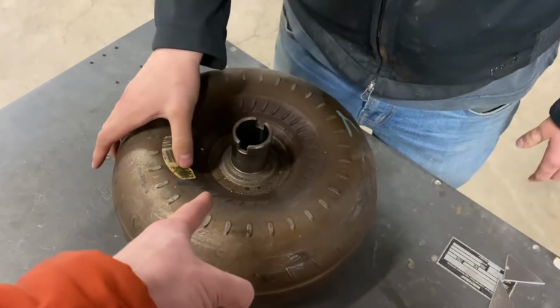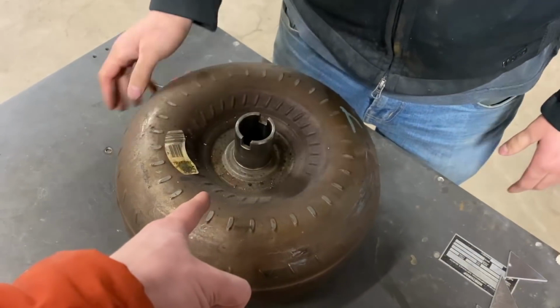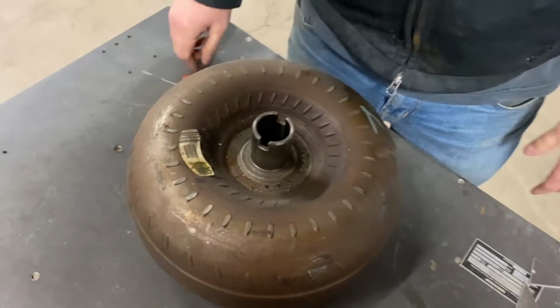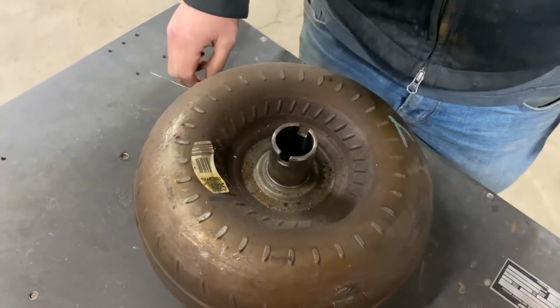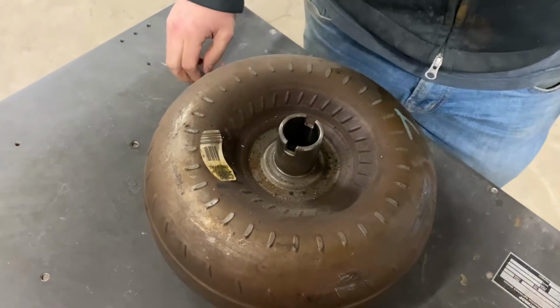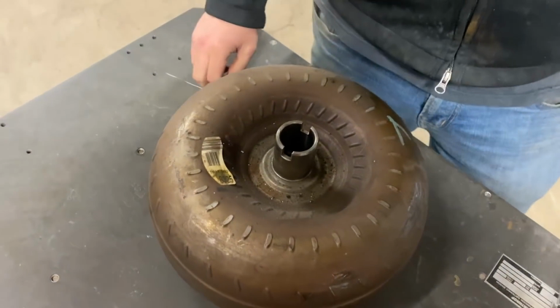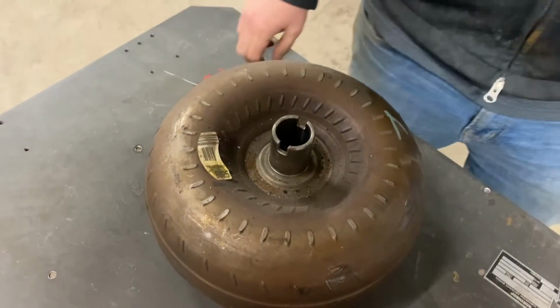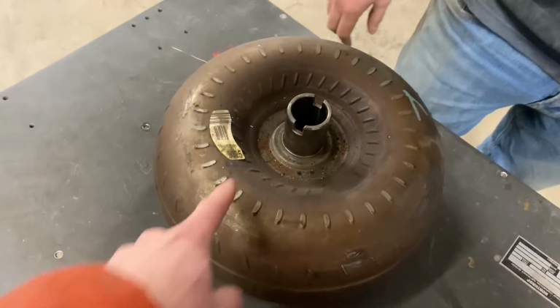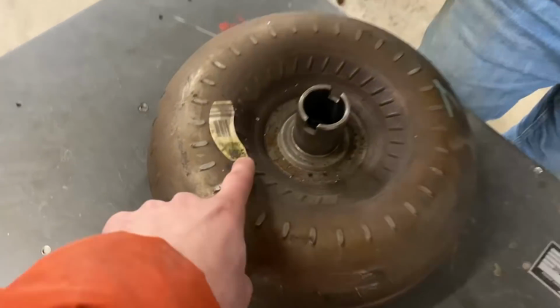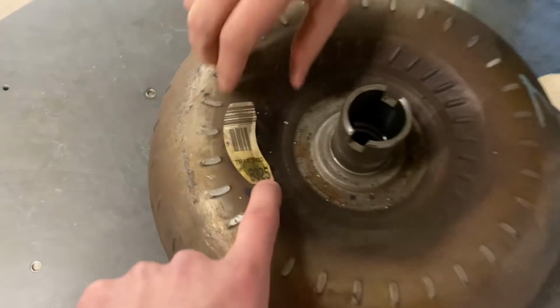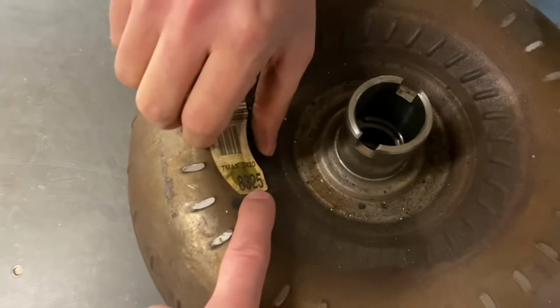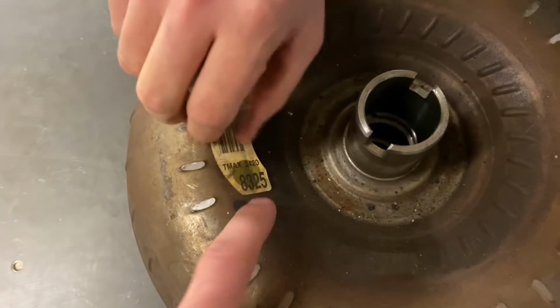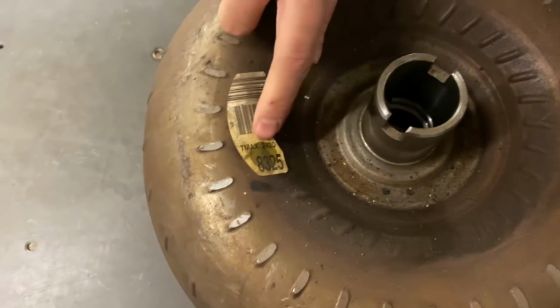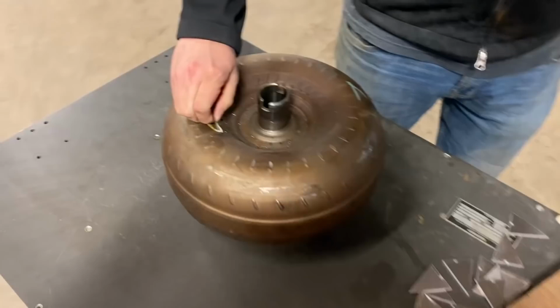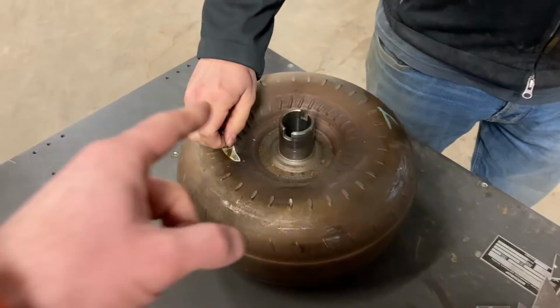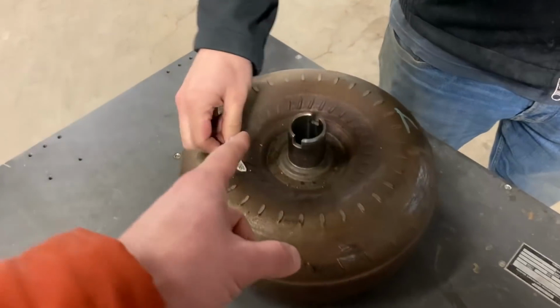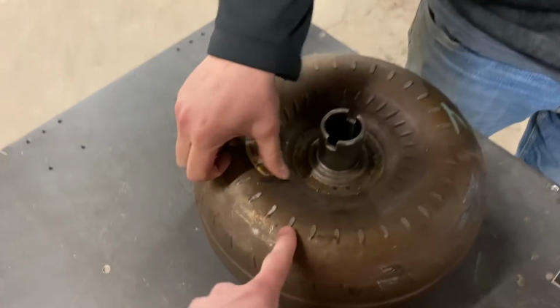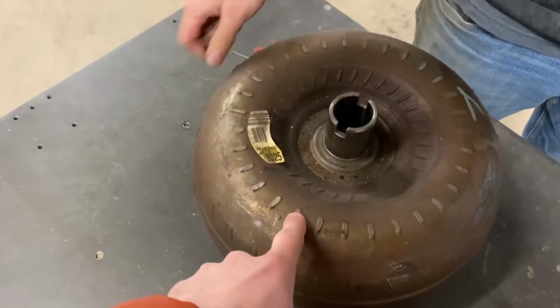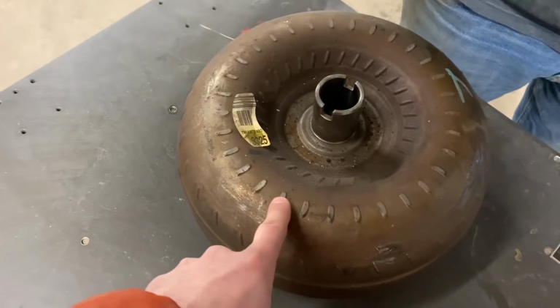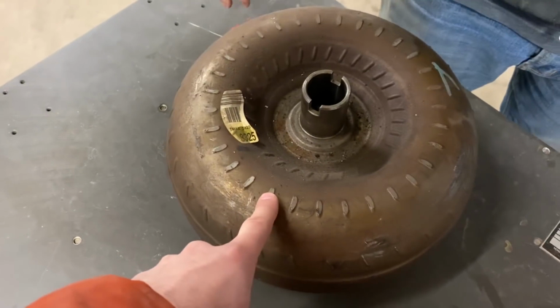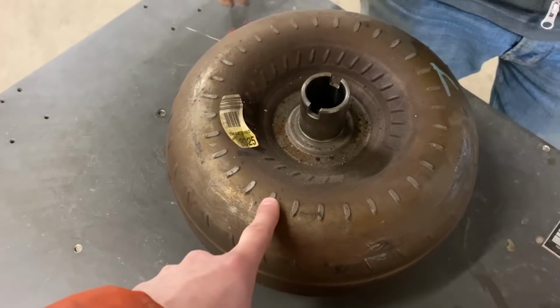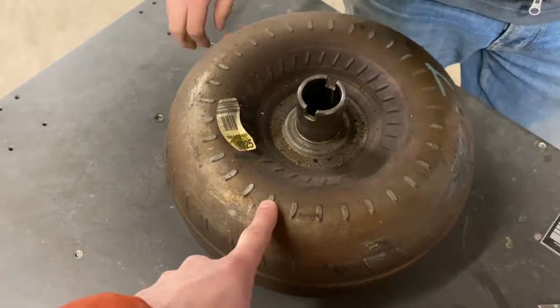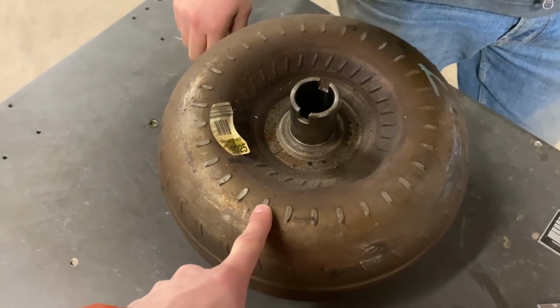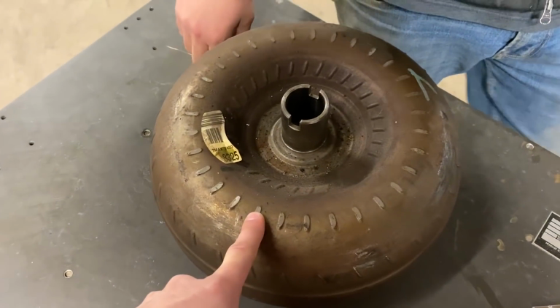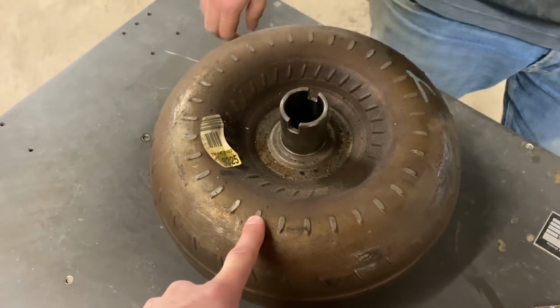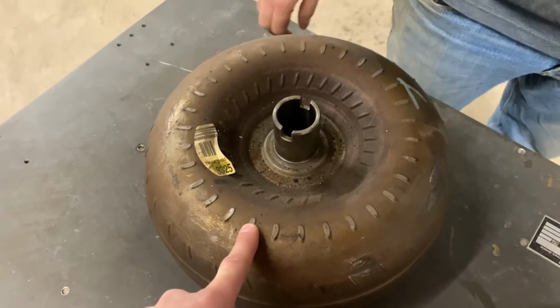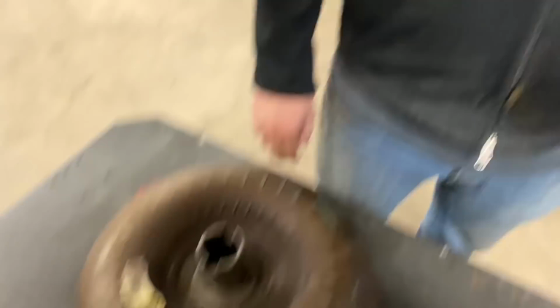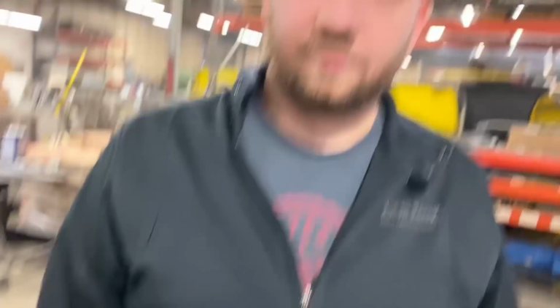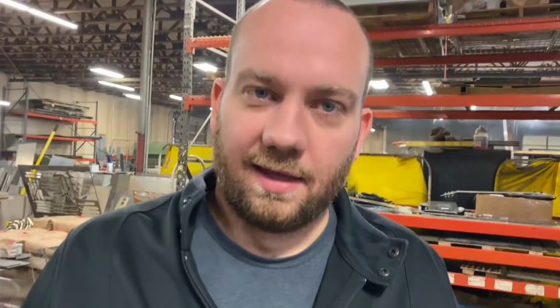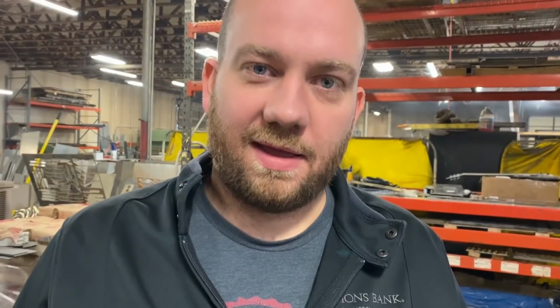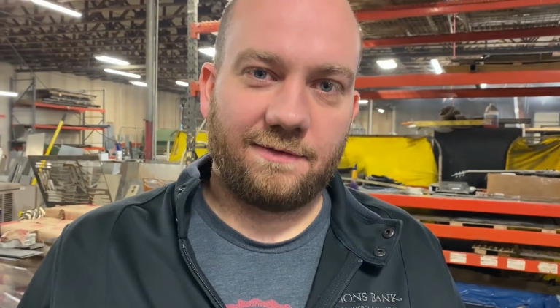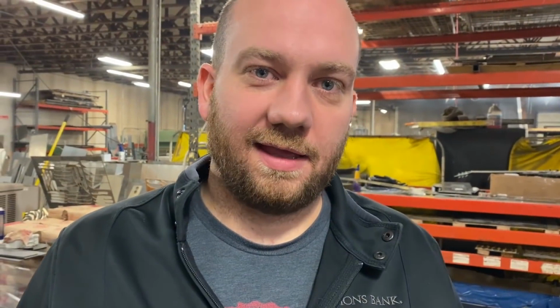That's the T-Max 2420 8325. We want to figure out how exactly these things work, and the best way we know how to do that is by making it never work again.